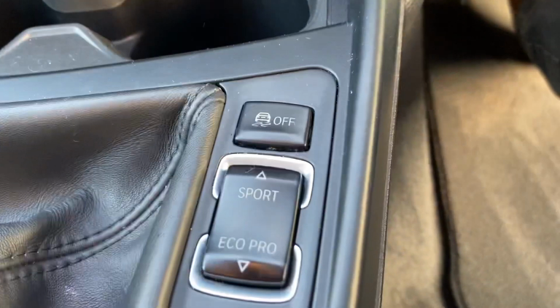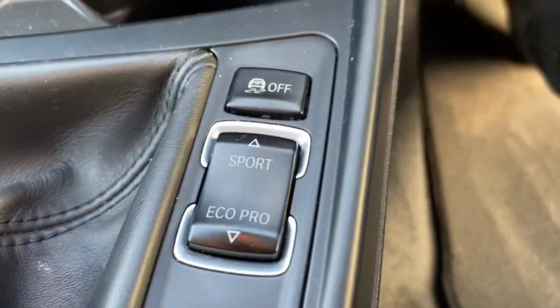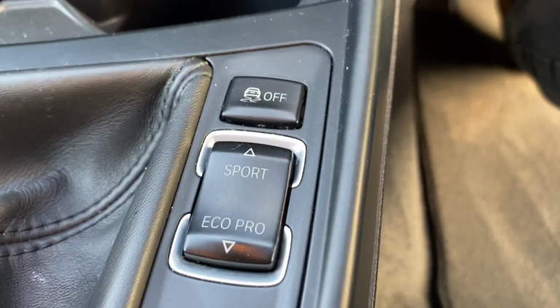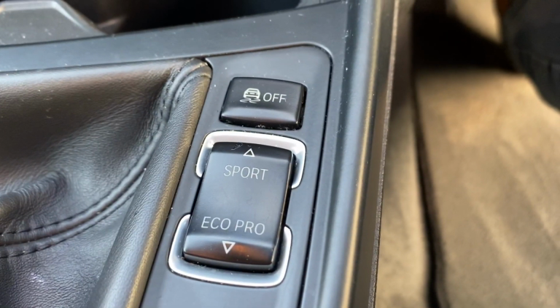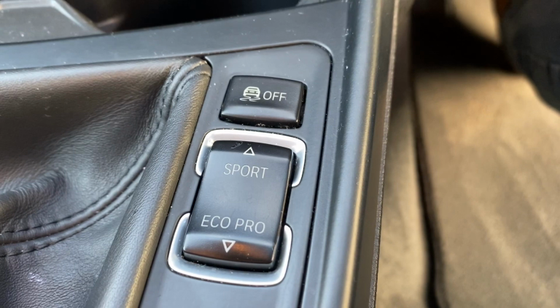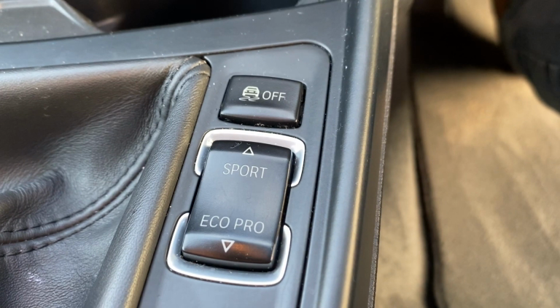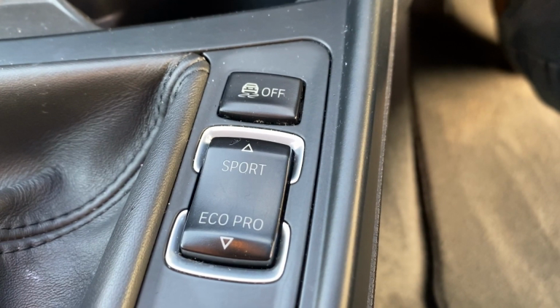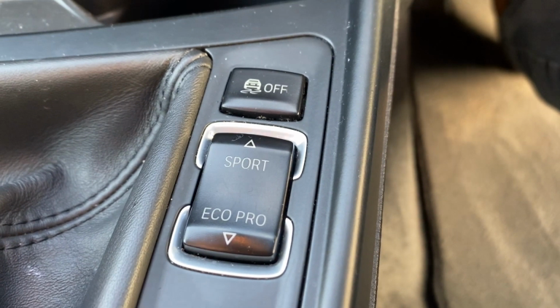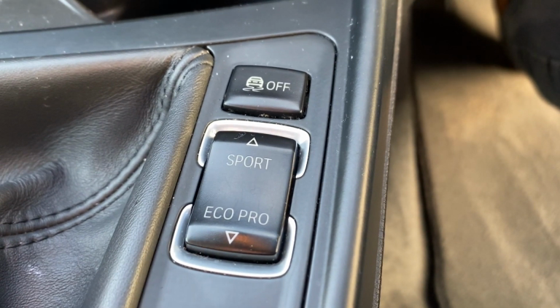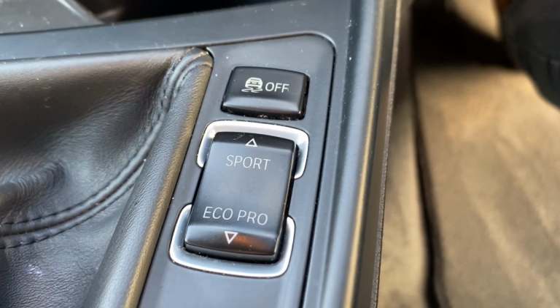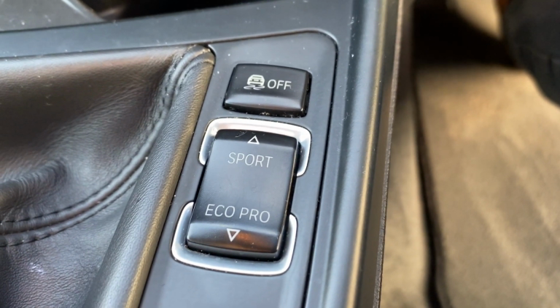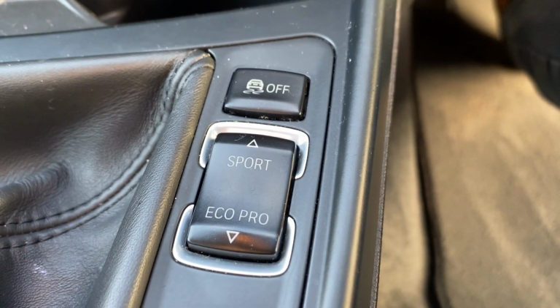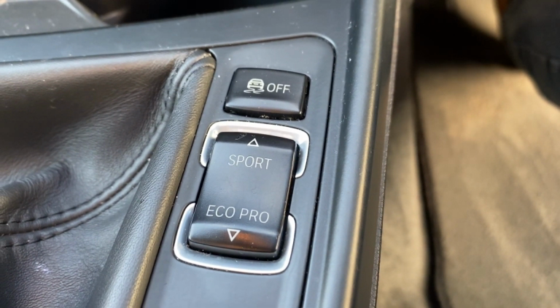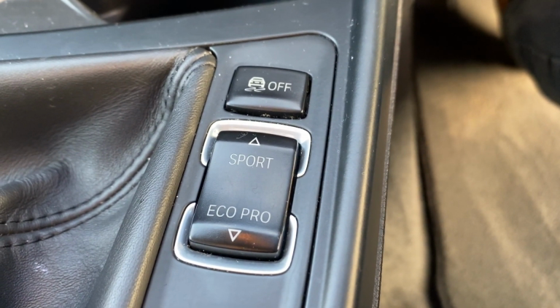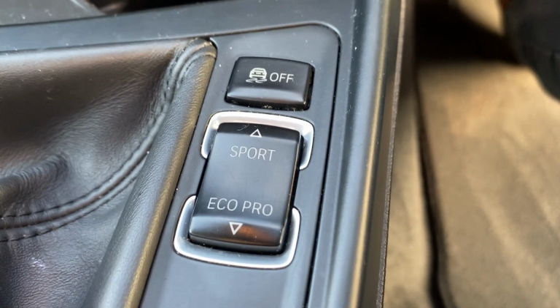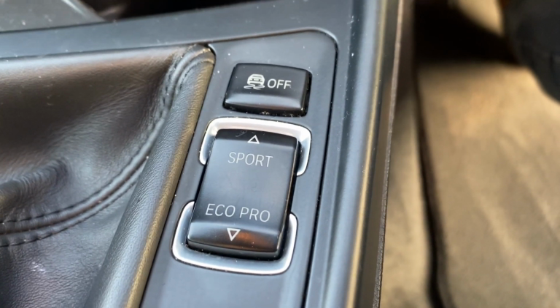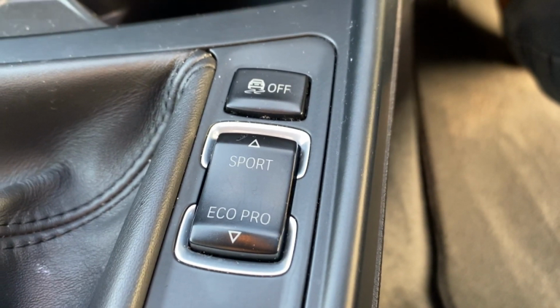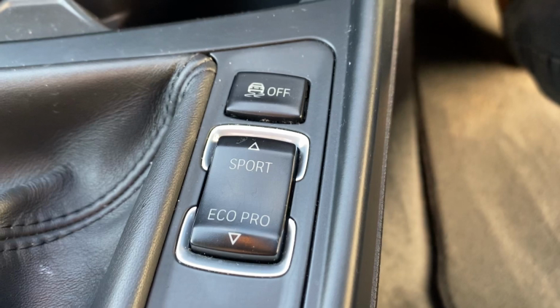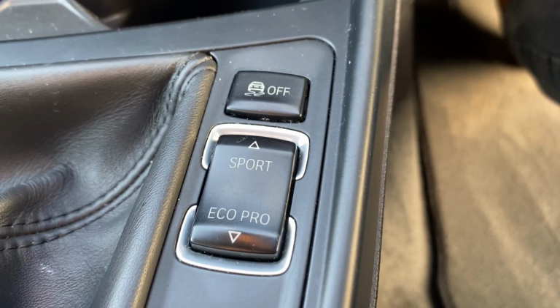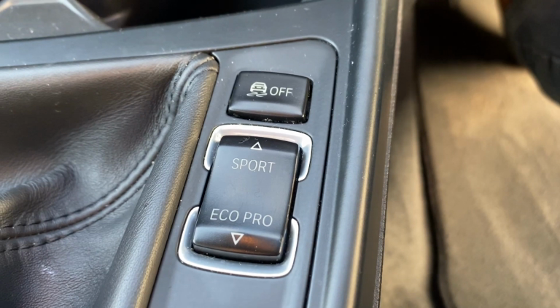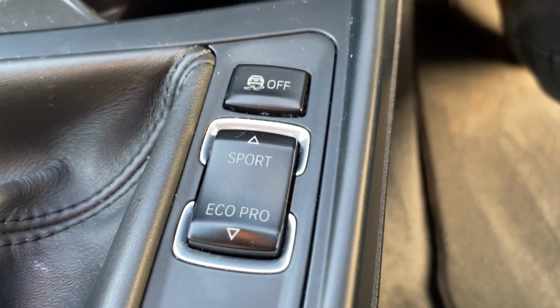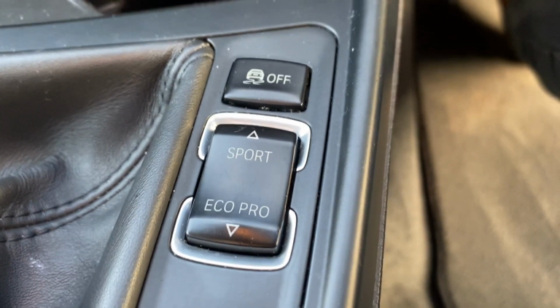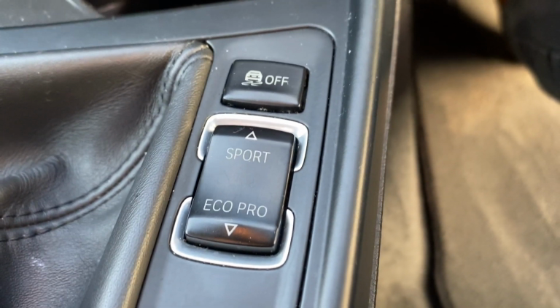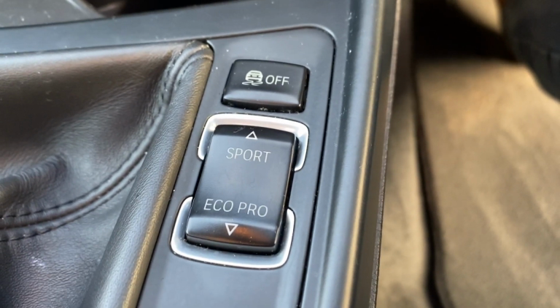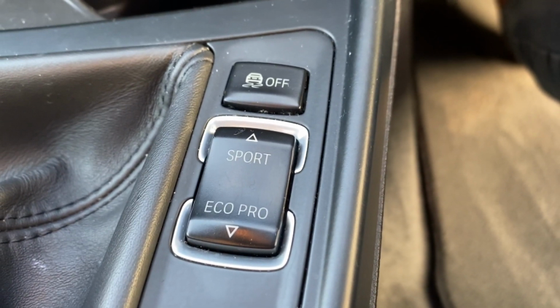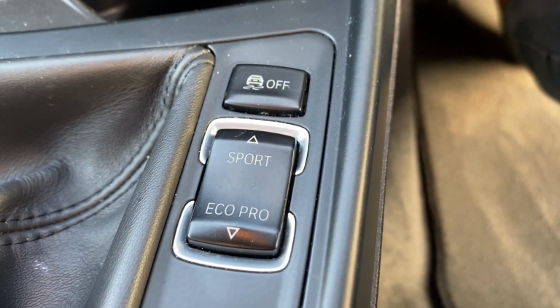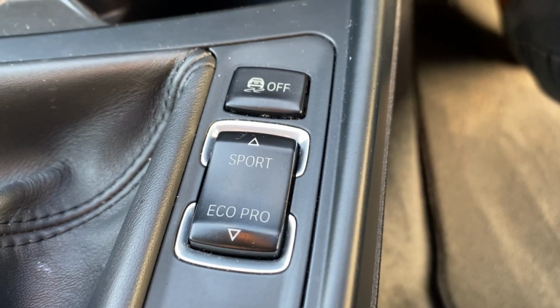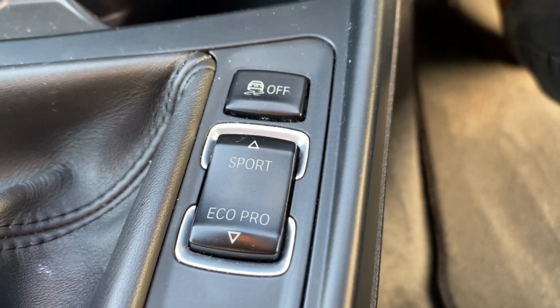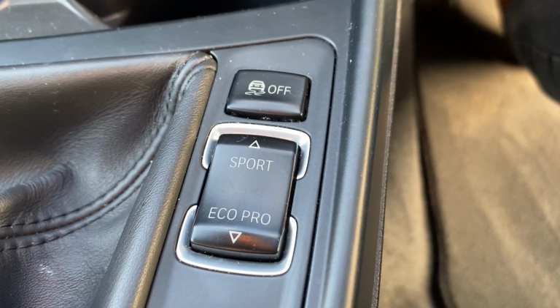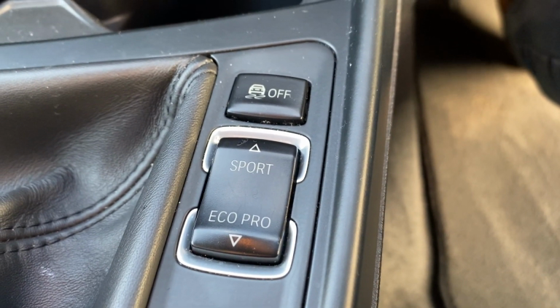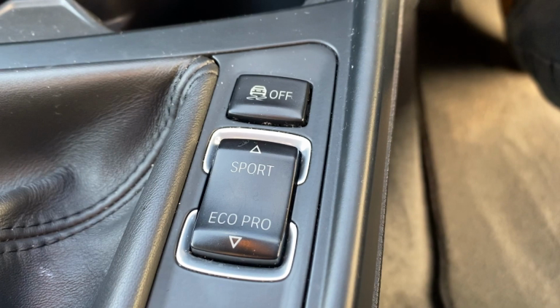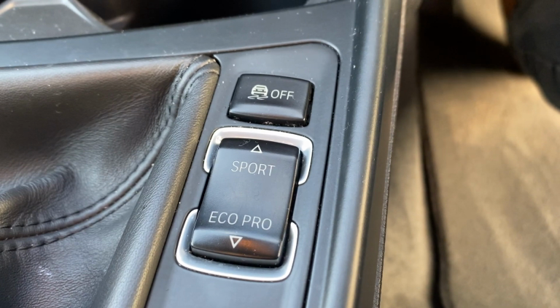You've got Sport and Eco Pro mode for the gearbox. Sport just makes everything a little bit more urgent, a bit stiffer. Eco Pro will give you more fuel economy — the 116D will probably get you 65 plus MPG on Eco mode.